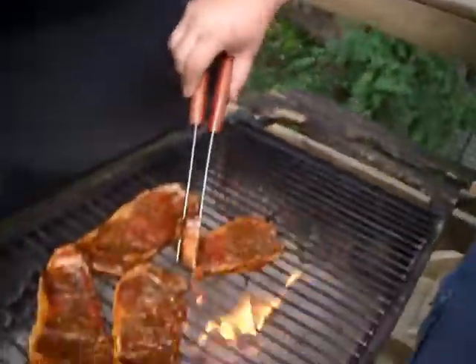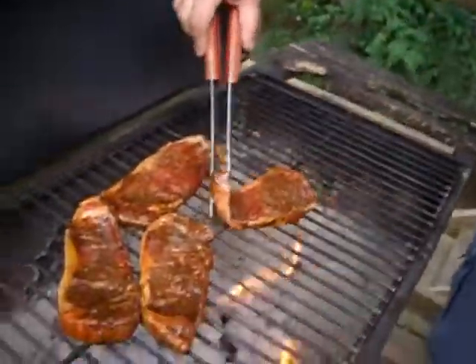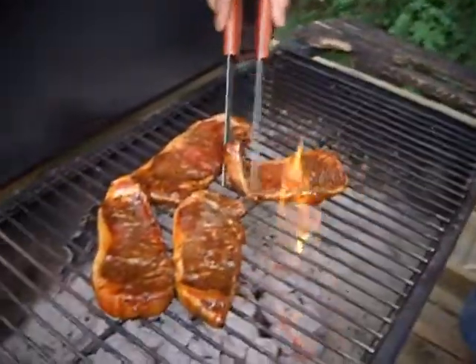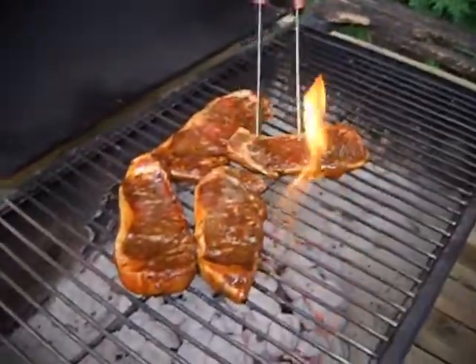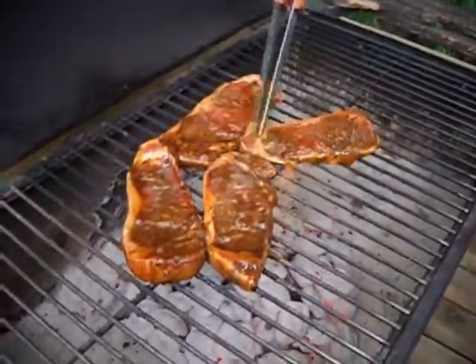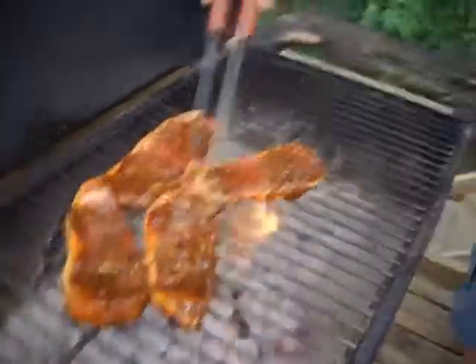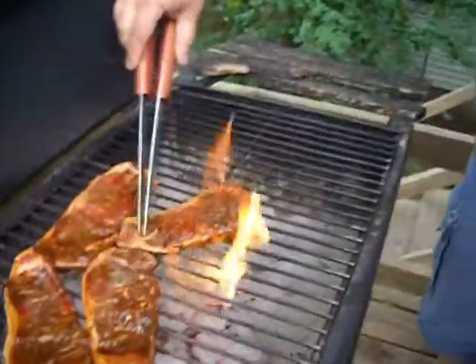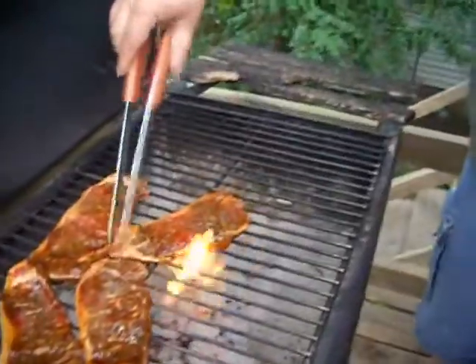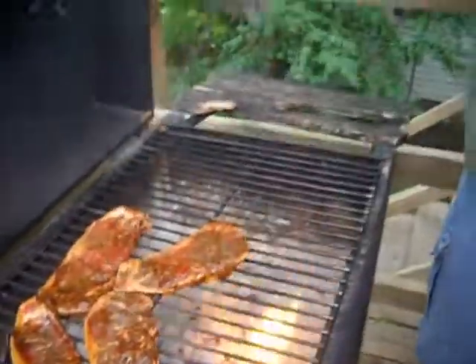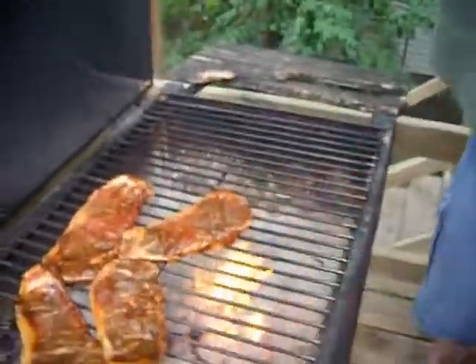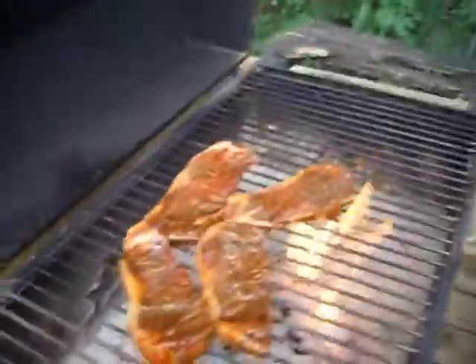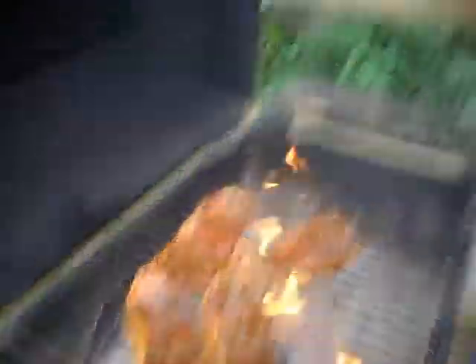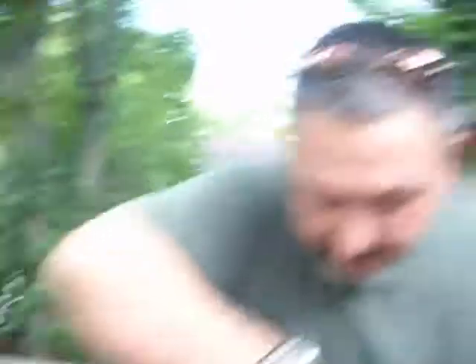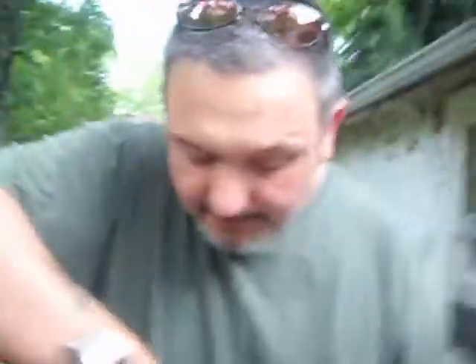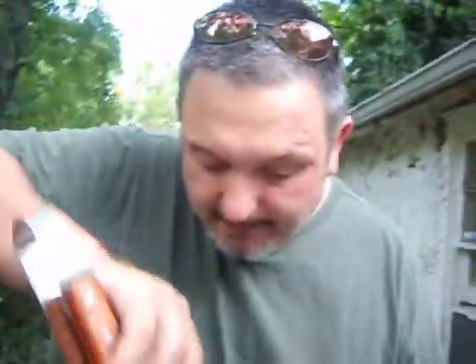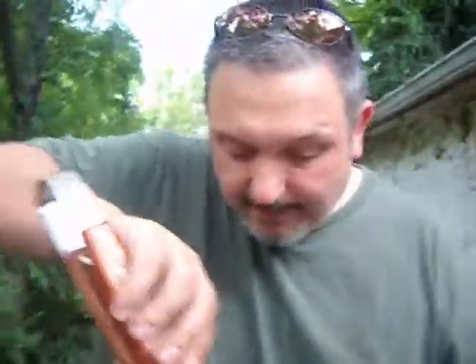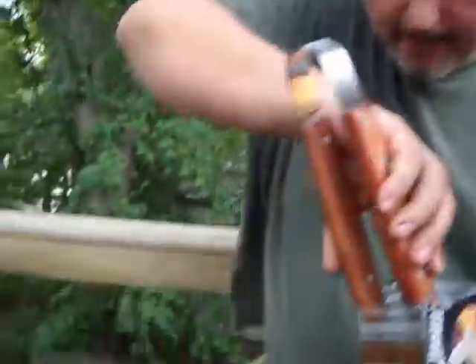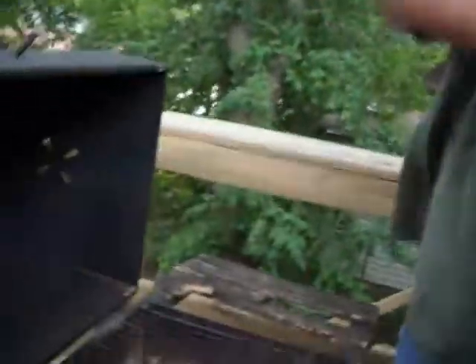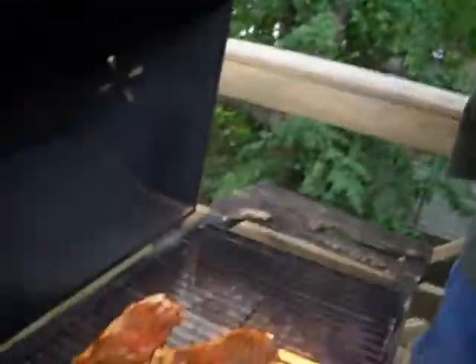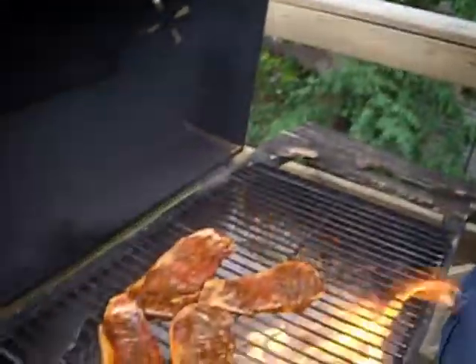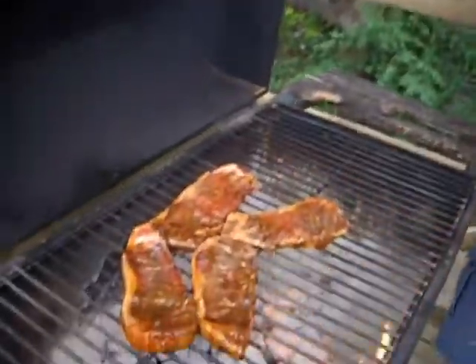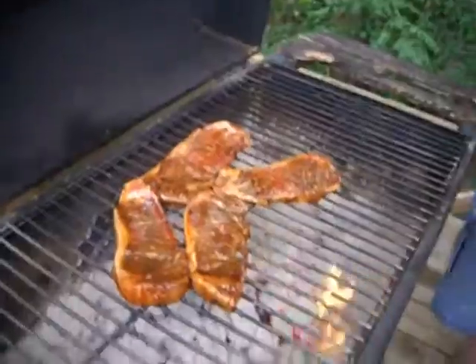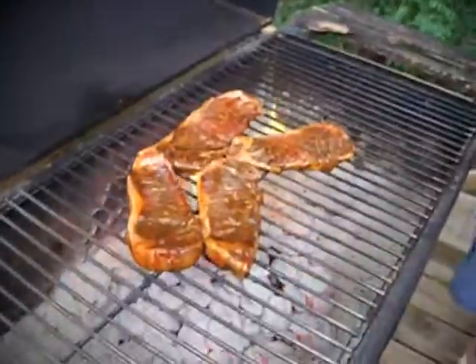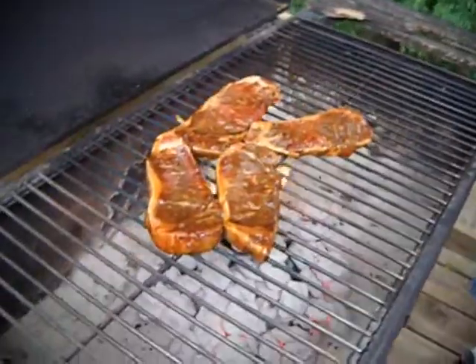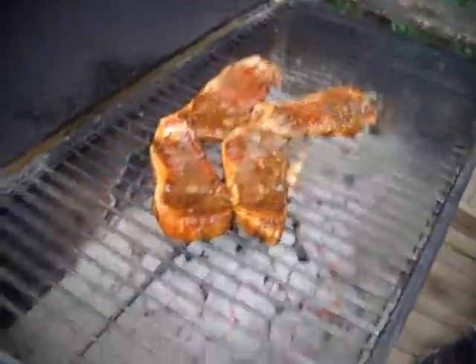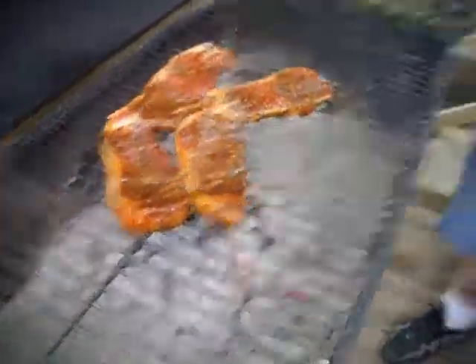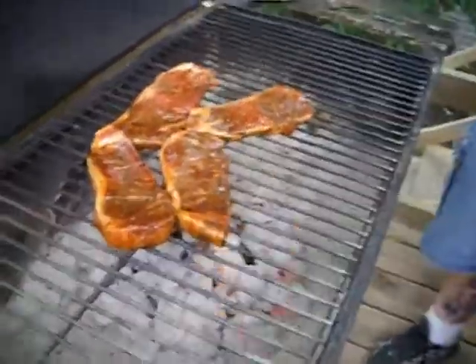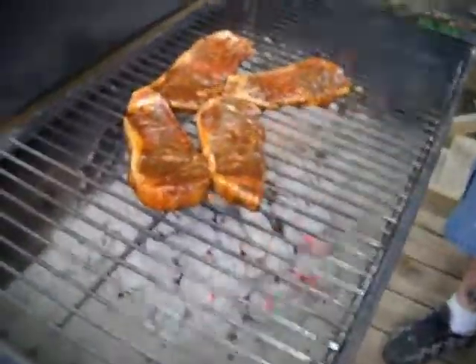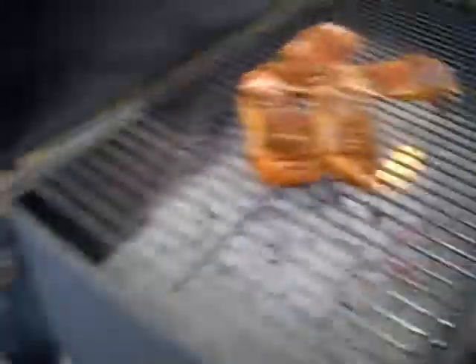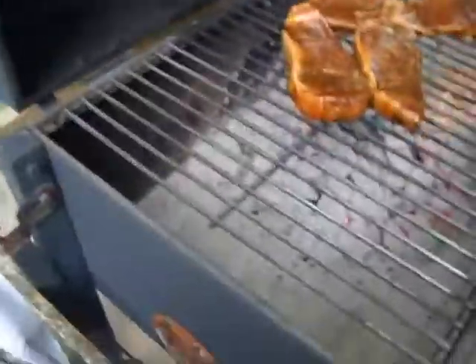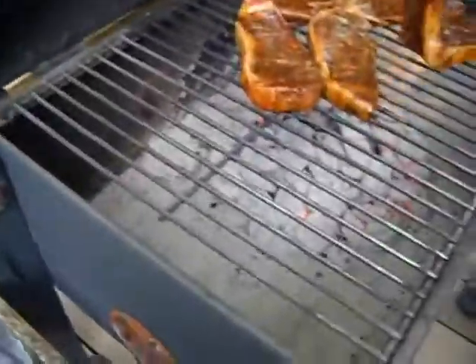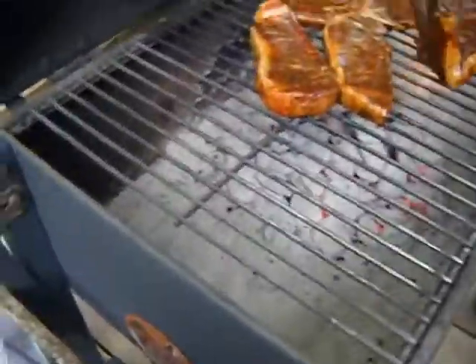Yeah, this is our cooking show — Cooking ZOMBIES with my dad. Yeah, it looks good.